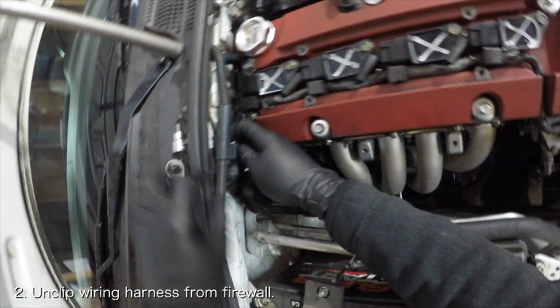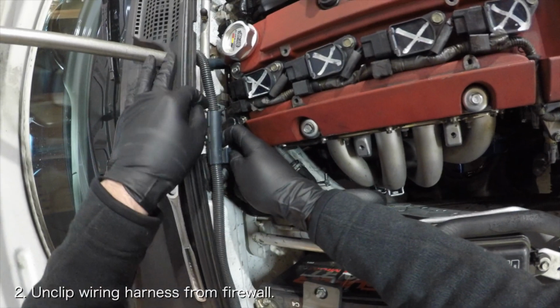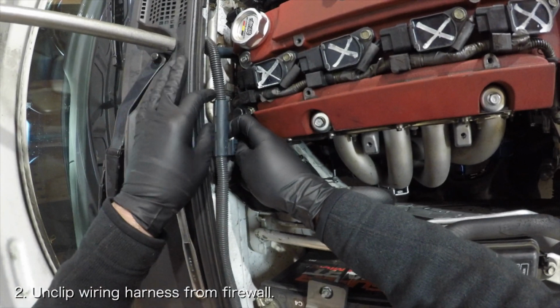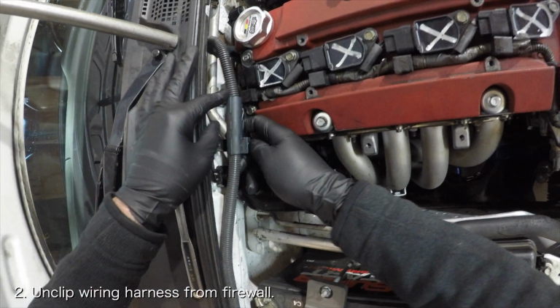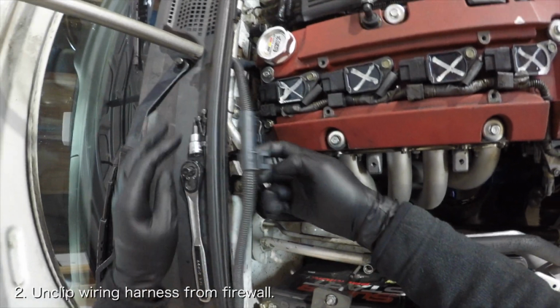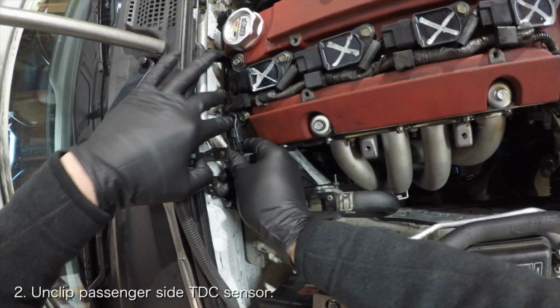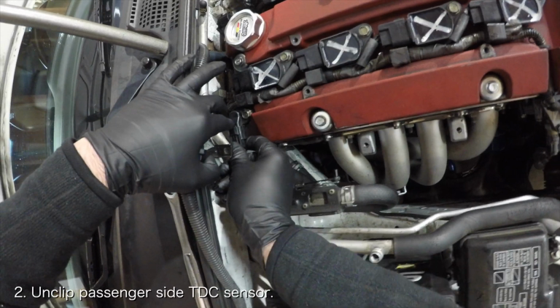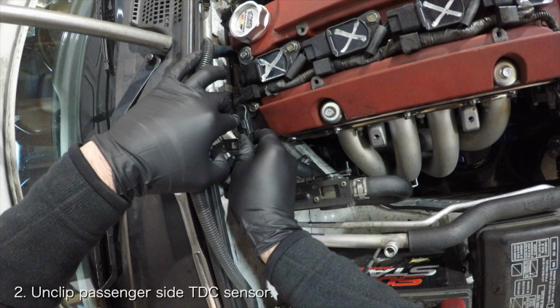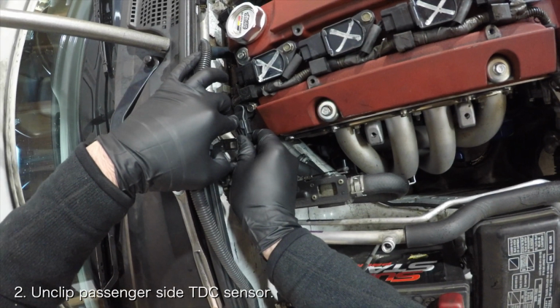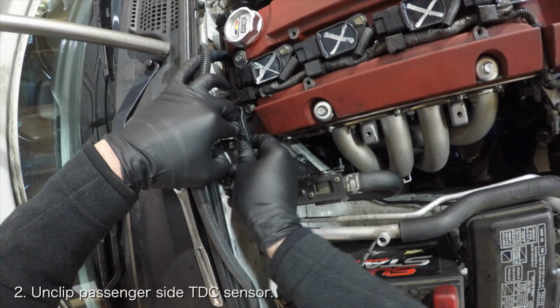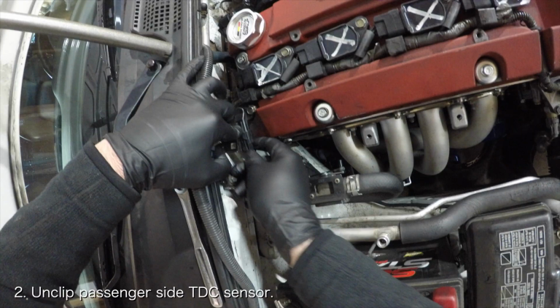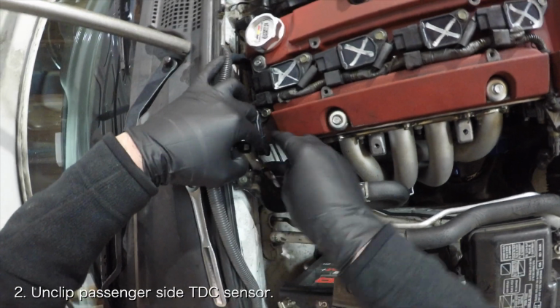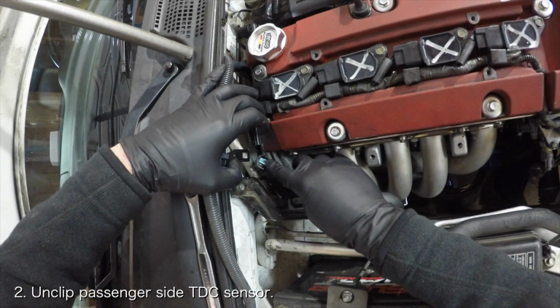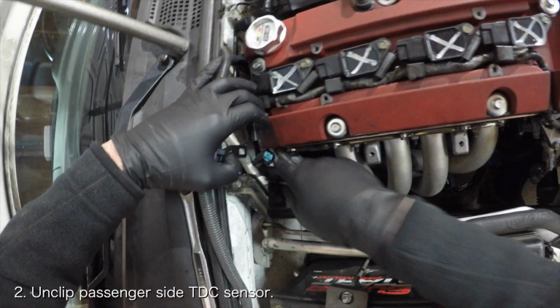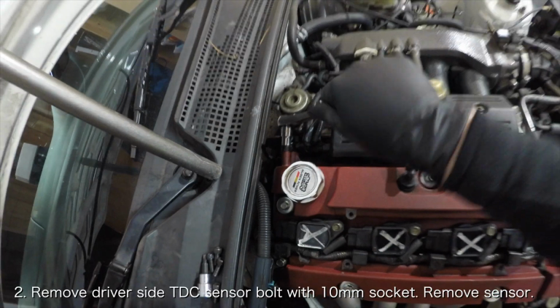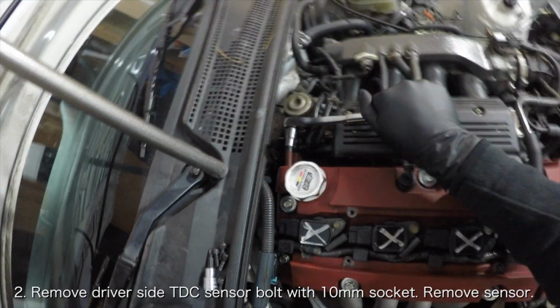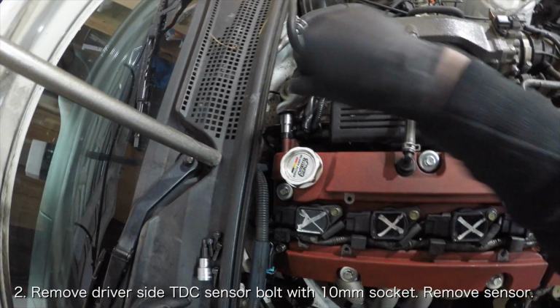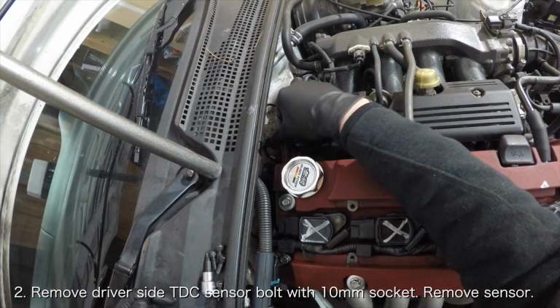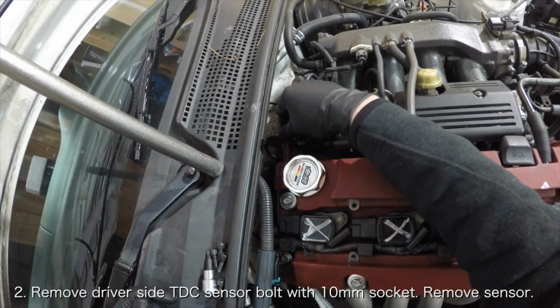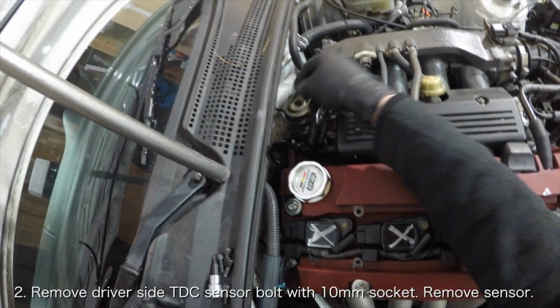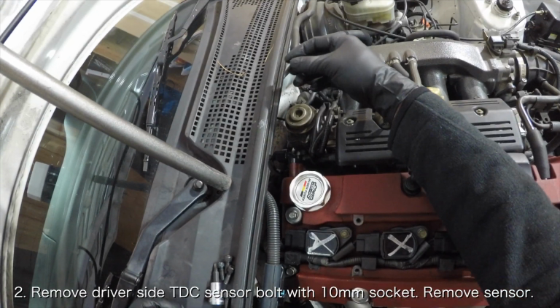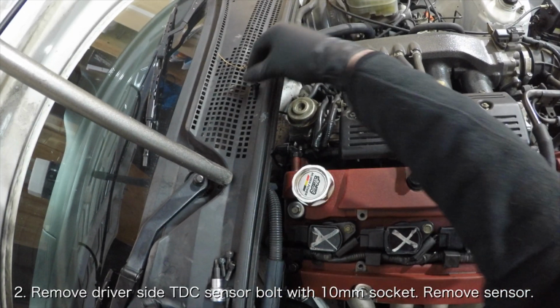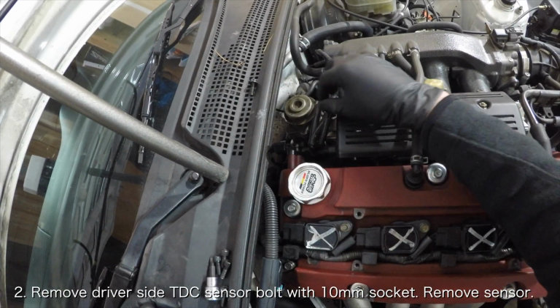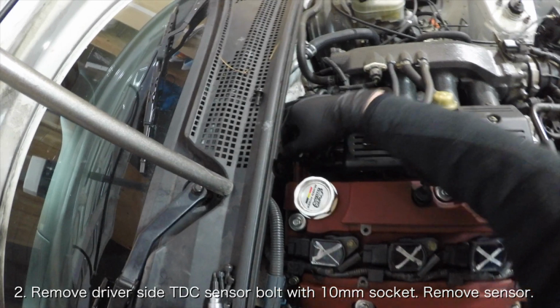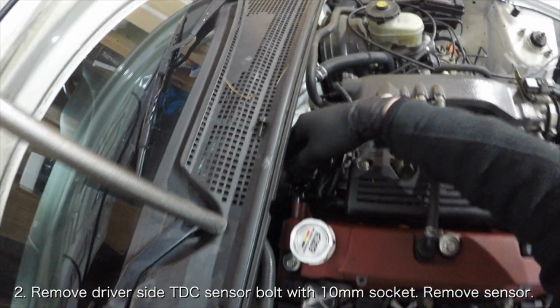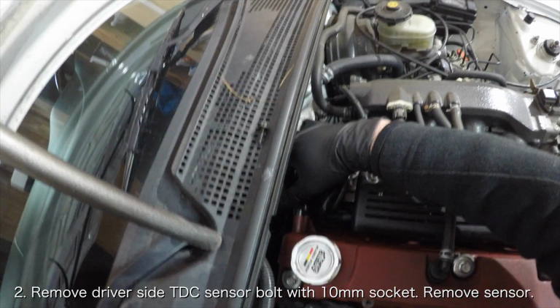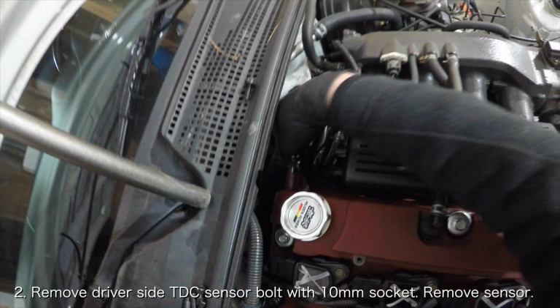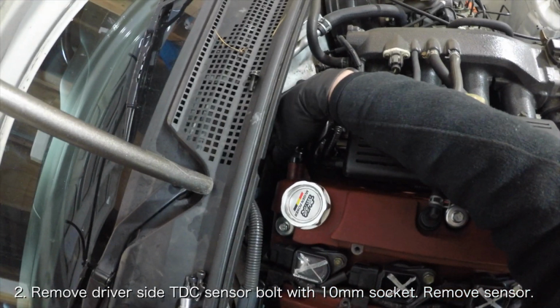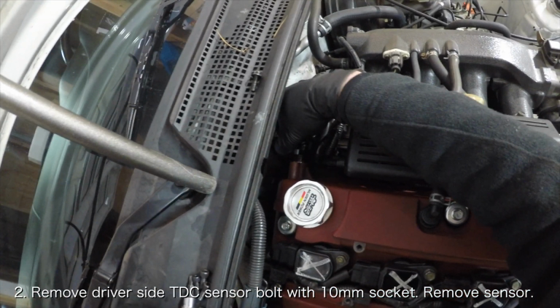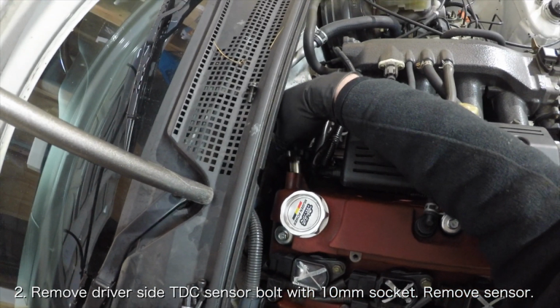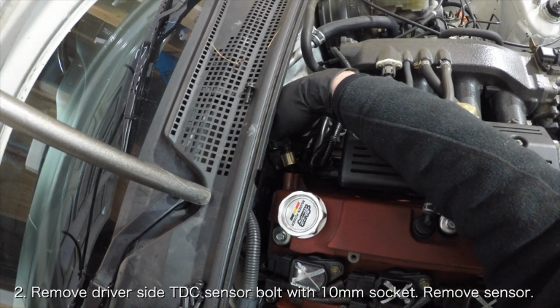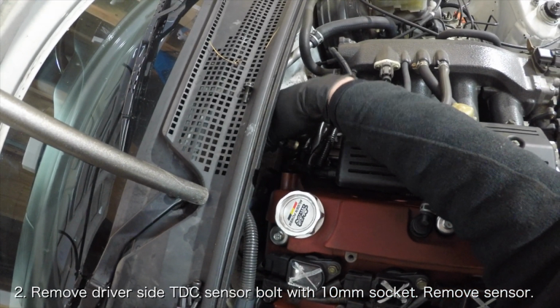Unplug the wiring harness from the firewall. Then unclip the passenger side top dead center sensor, and remove the driver side top dead center sensor using a 10mm socket. Gently rock the sensor back and forth and it will pull free.